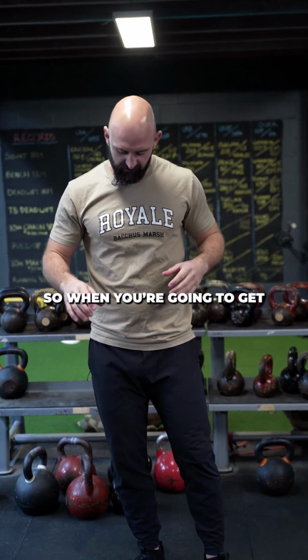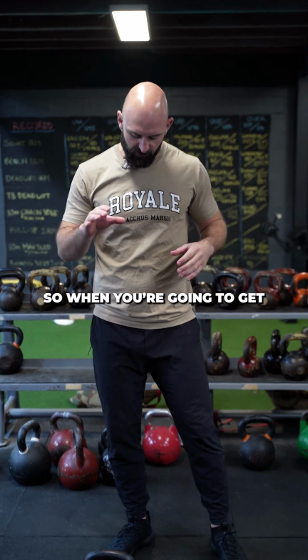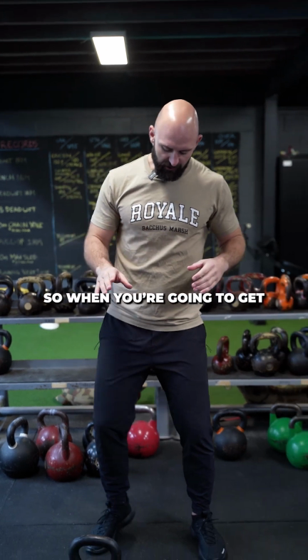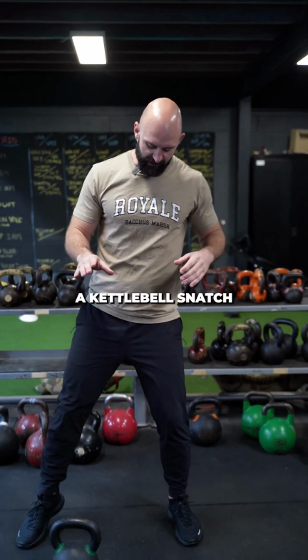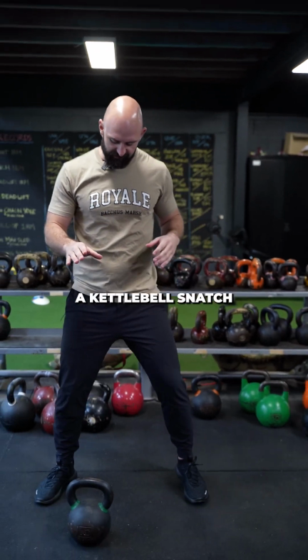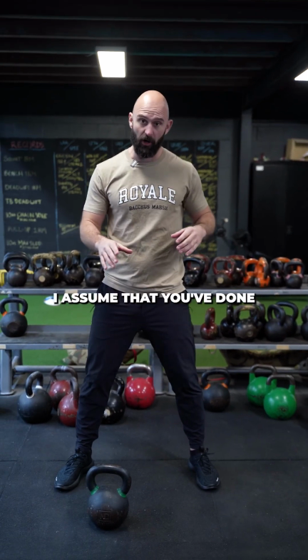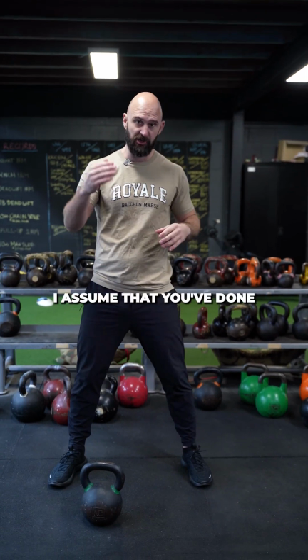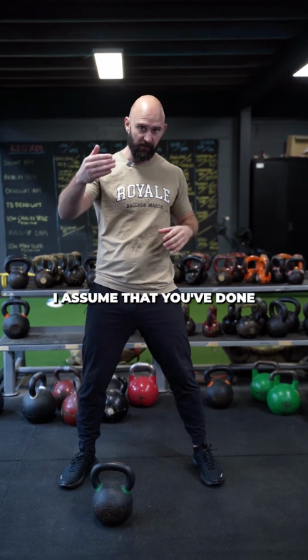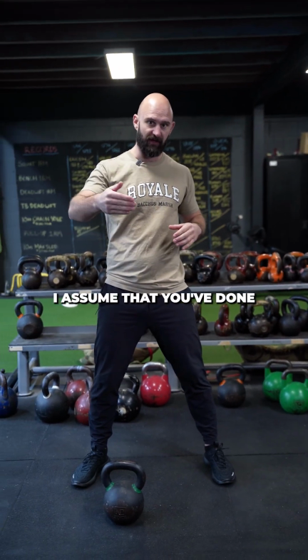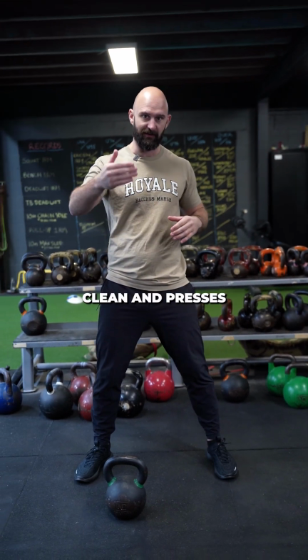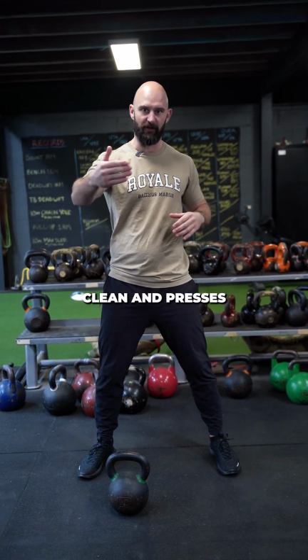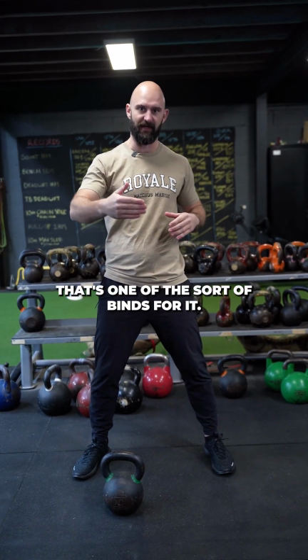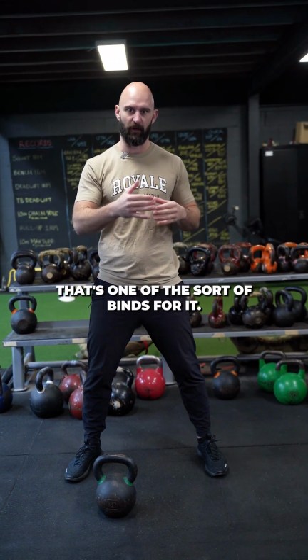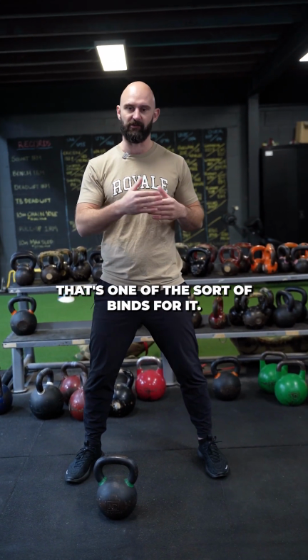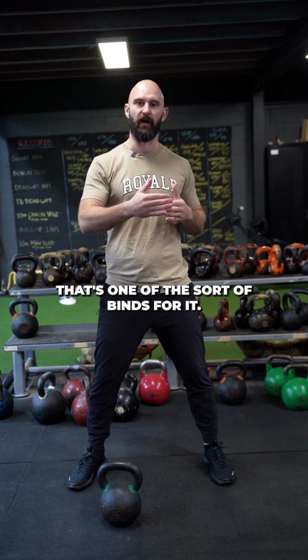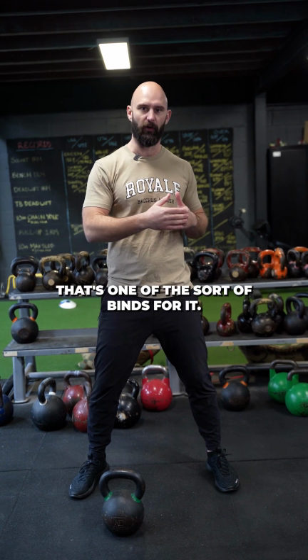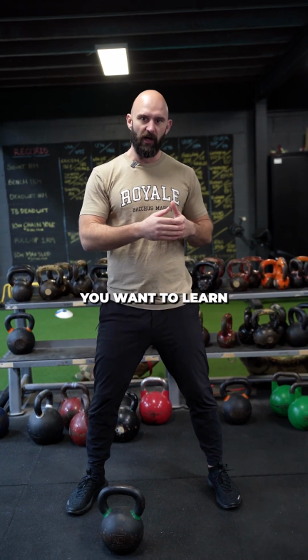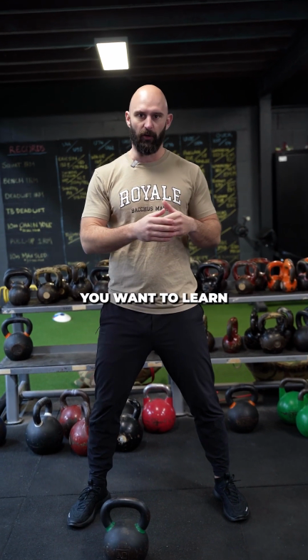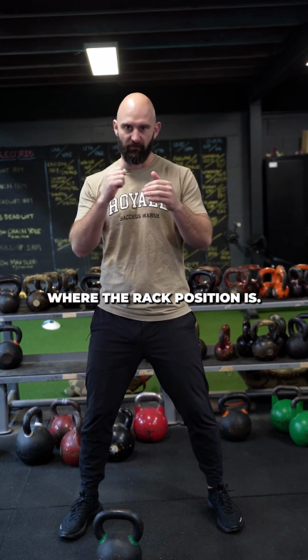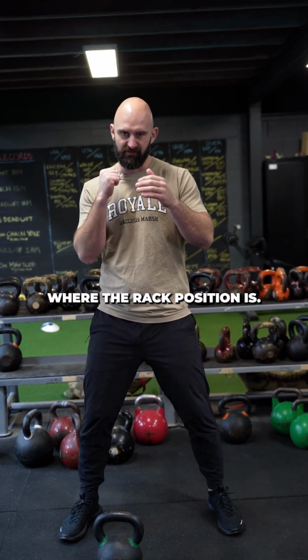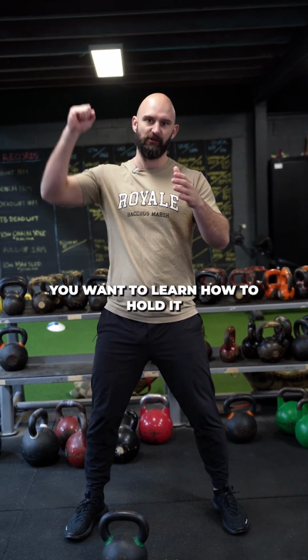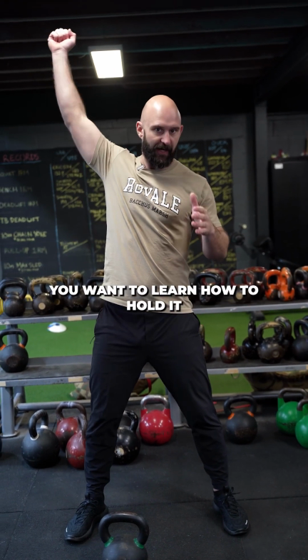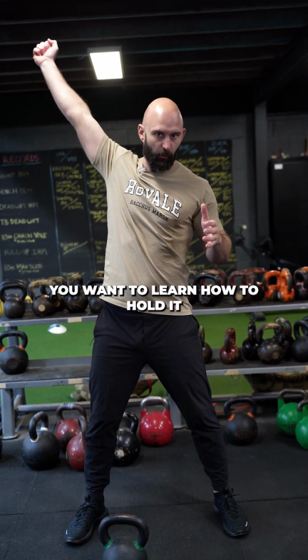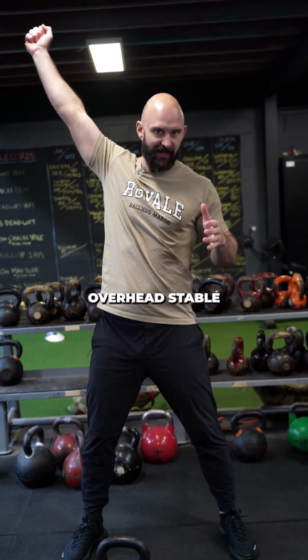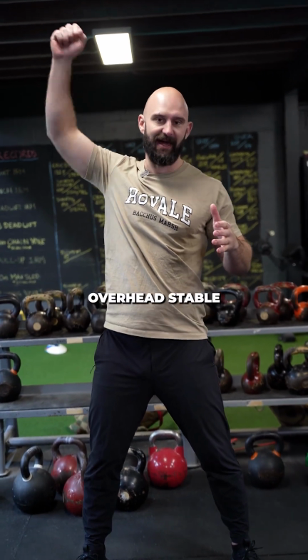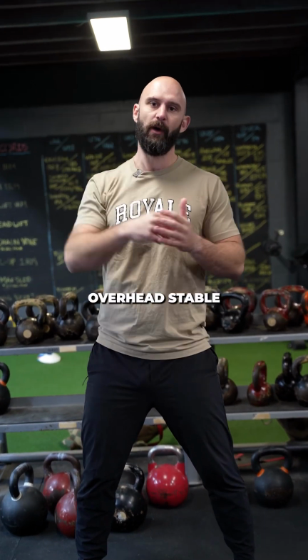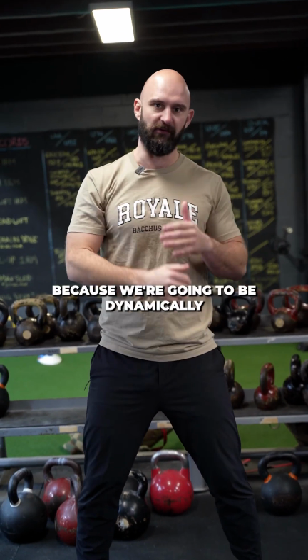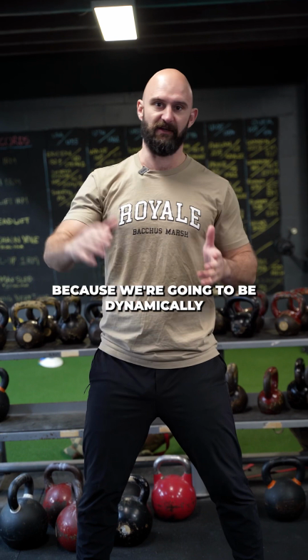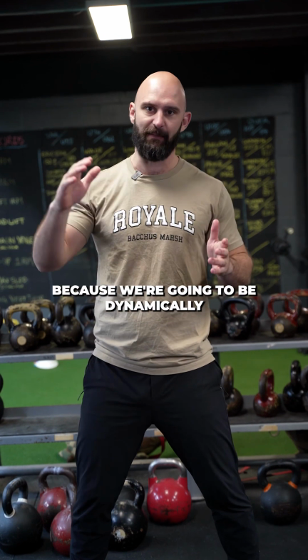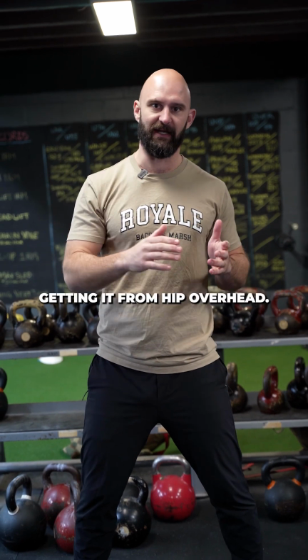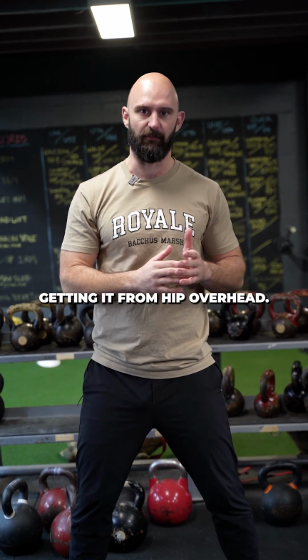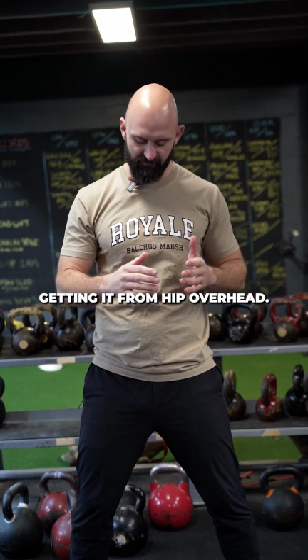So when you're gonna do a kettlebell snatch, I assume that you've done clean and presses. That's one of the sort of buy-ins for it. You wanna learn where the rack position is, you wanna learn how to hold it overhead stable, because we're gonna be dynamically getting it from the hip overhead.